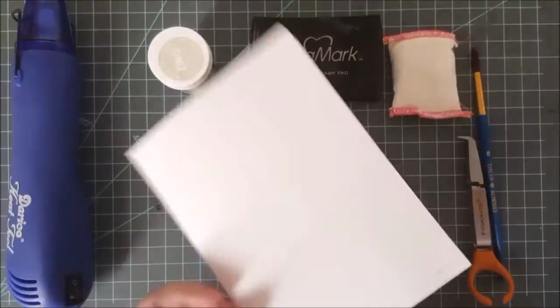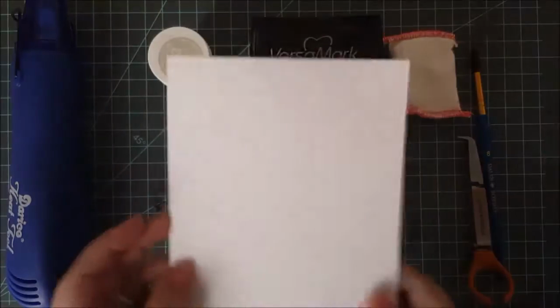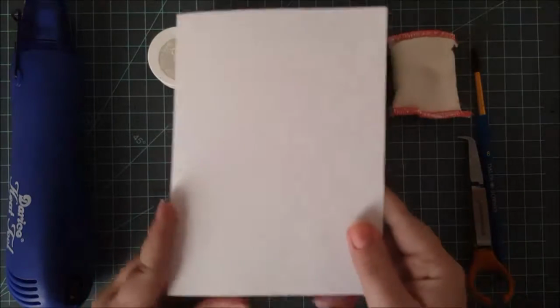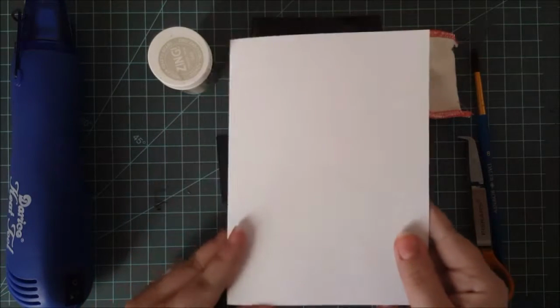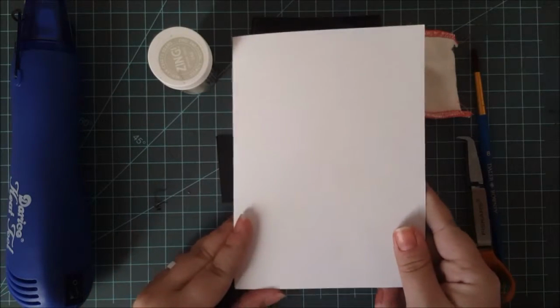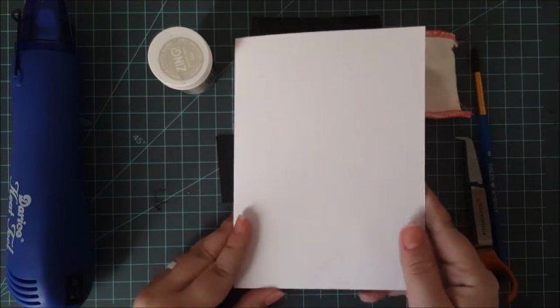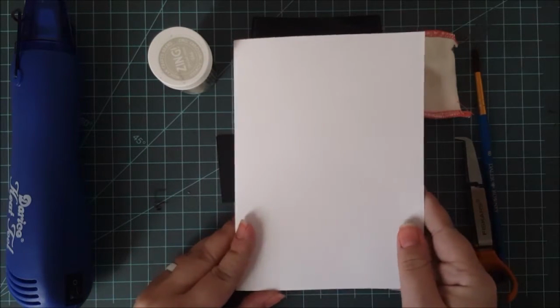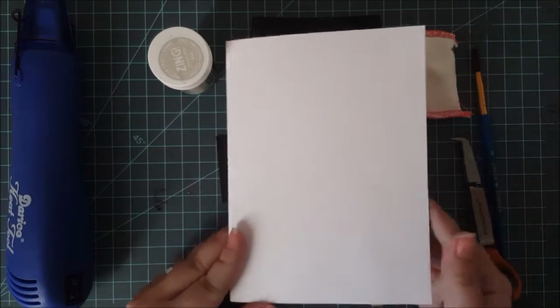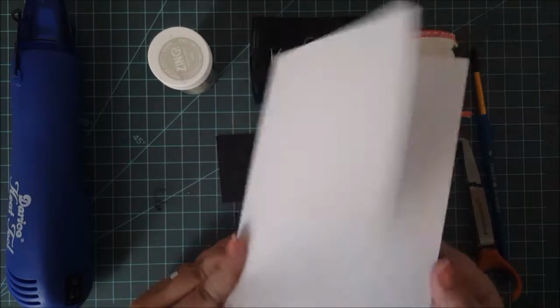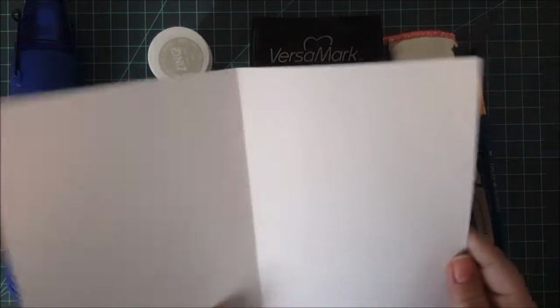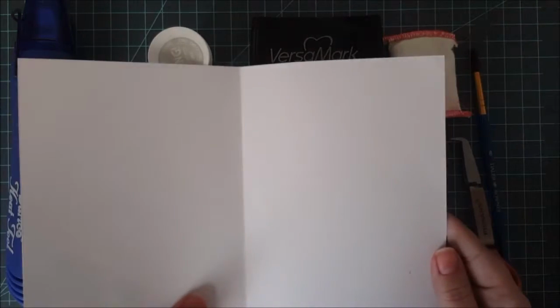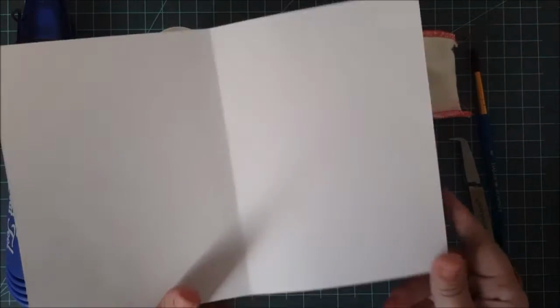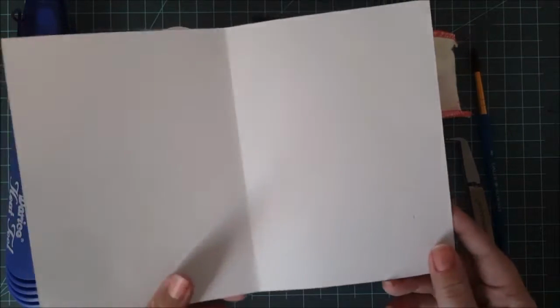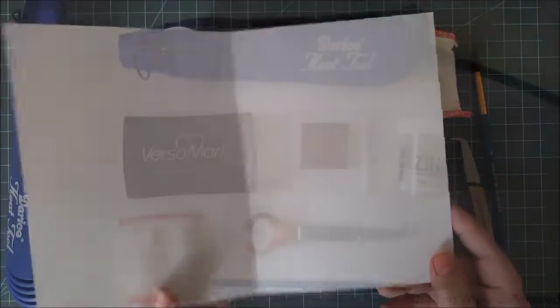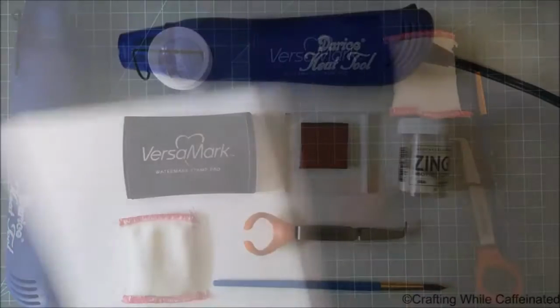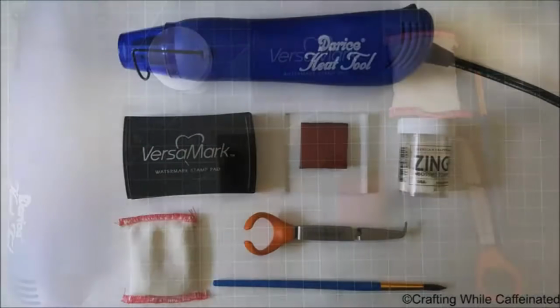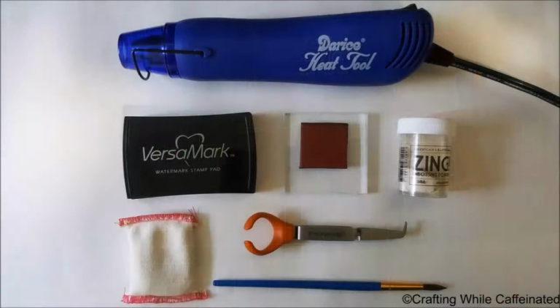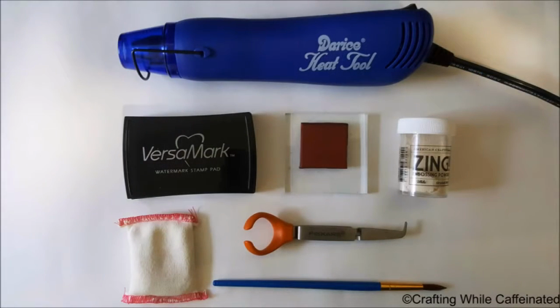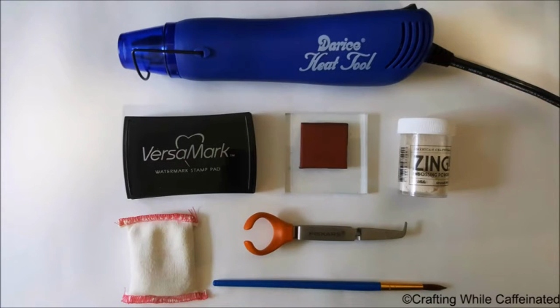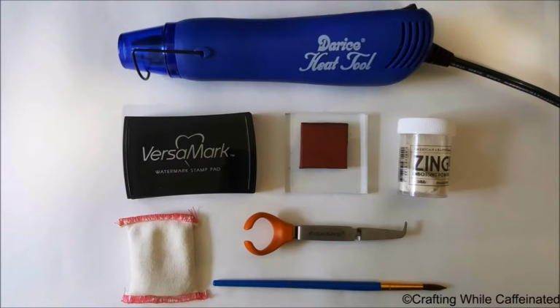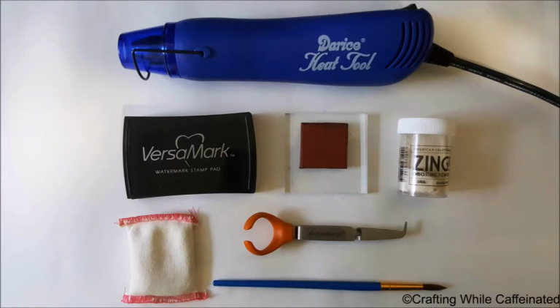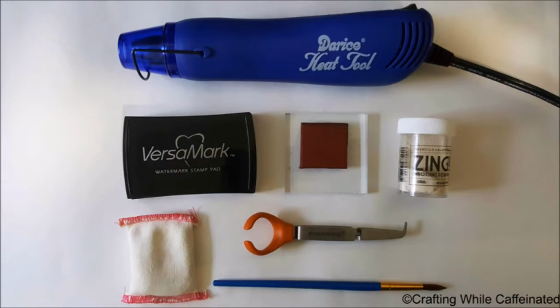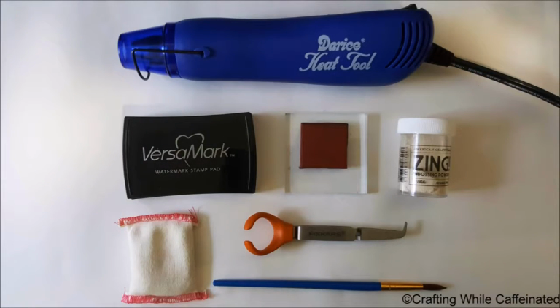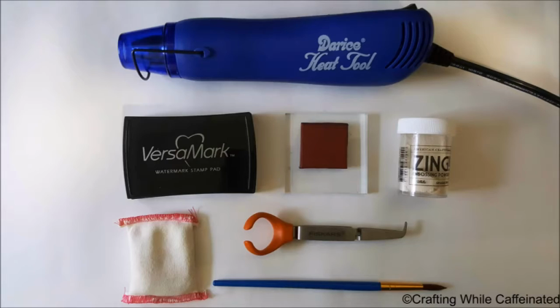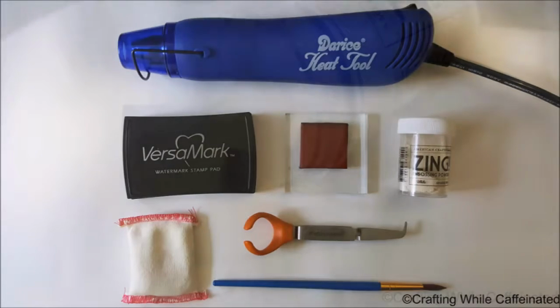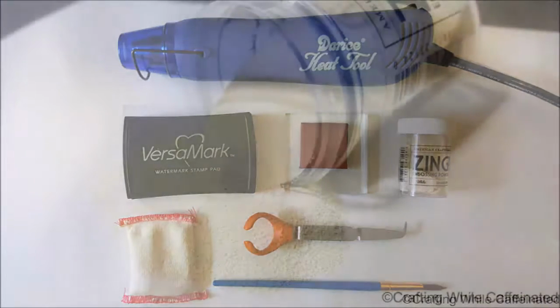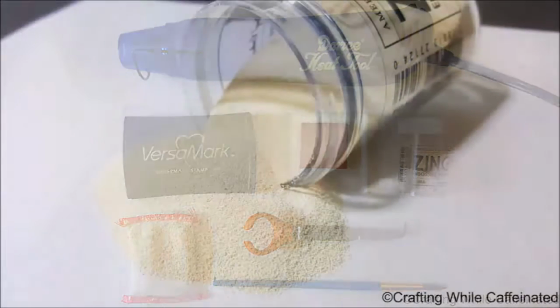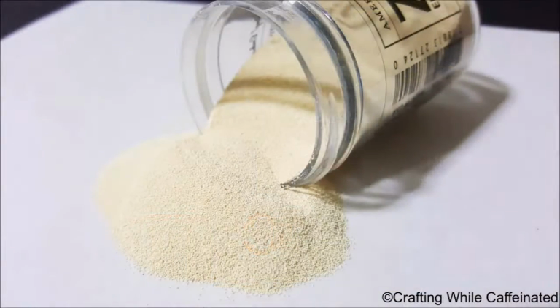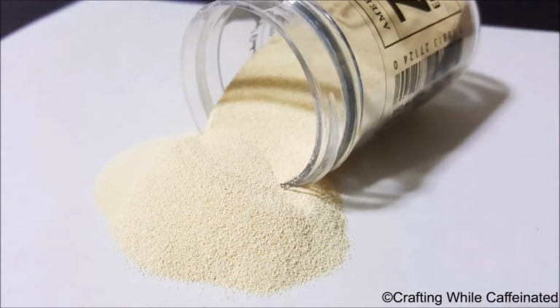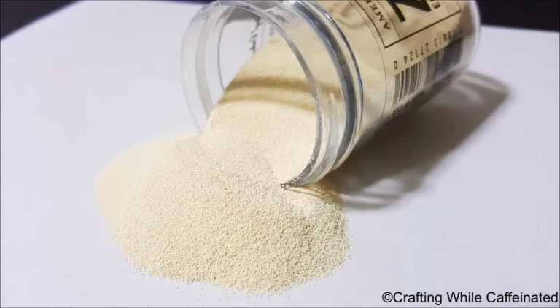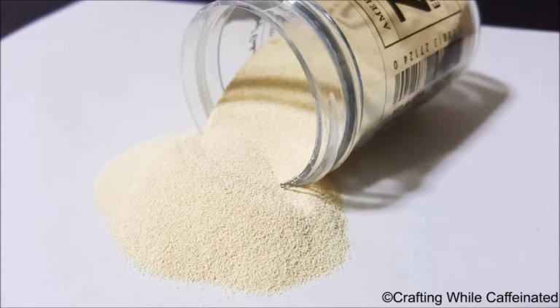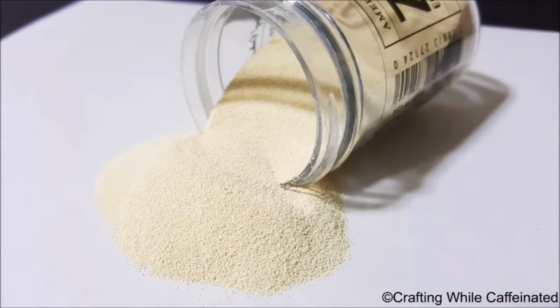Of course you need your stamp and then a folded piece of paper. This can be any kind of paper, just make sure it's a clean piece. There's a look at all the tools I'm going to be using today, and also a closer look at that white embossing powder as well.